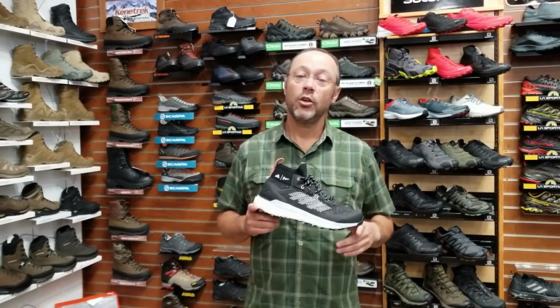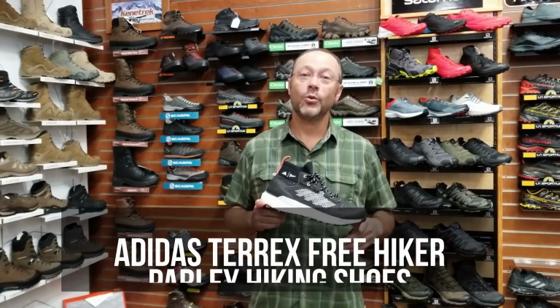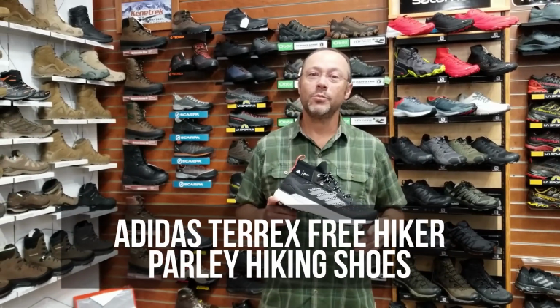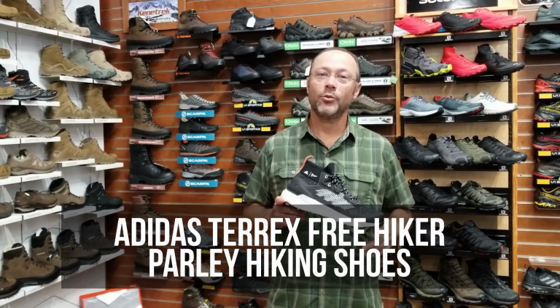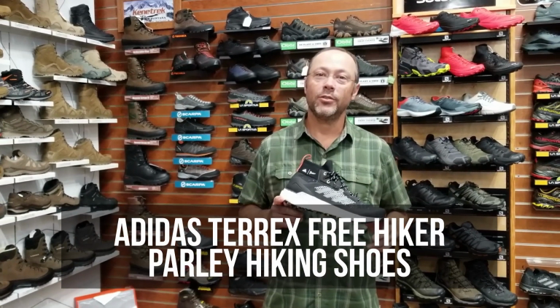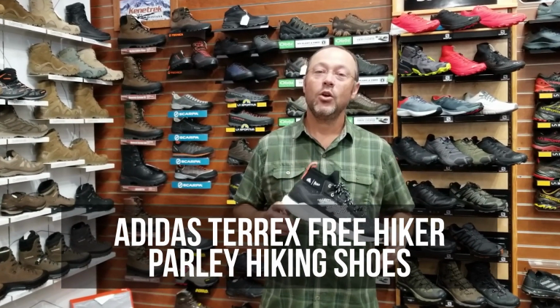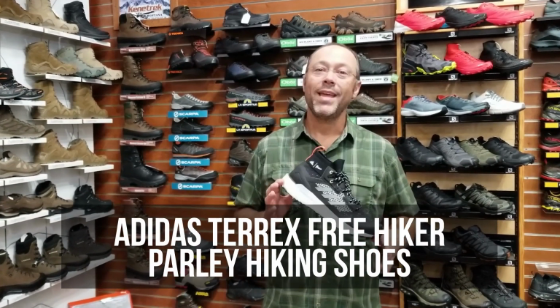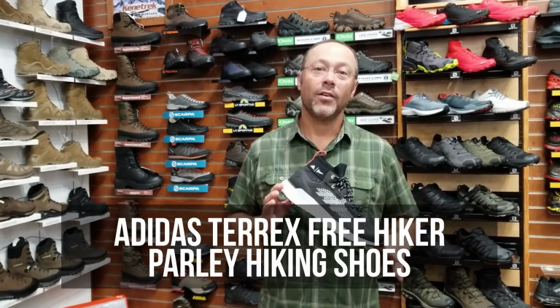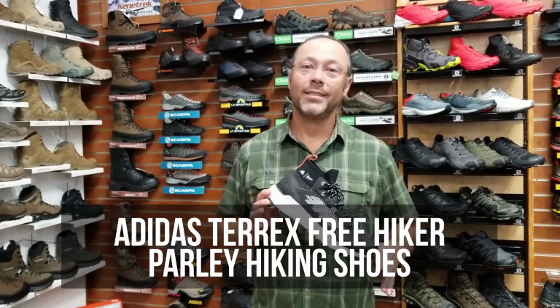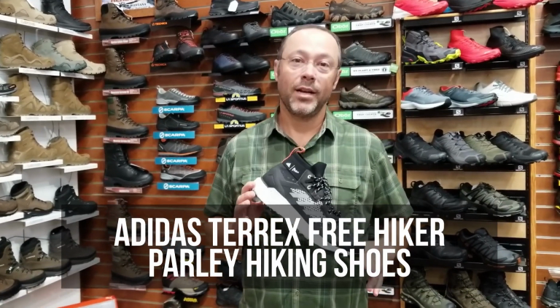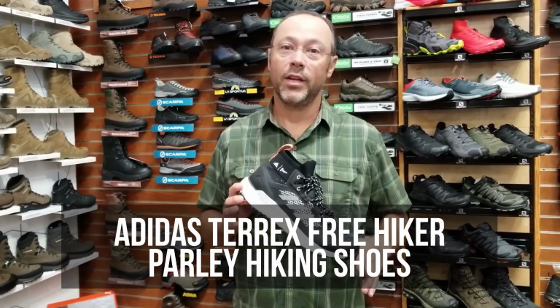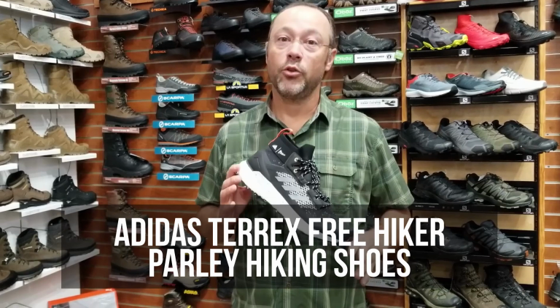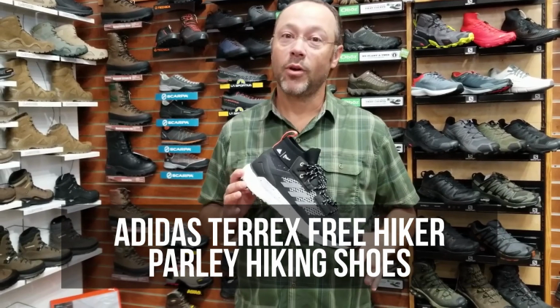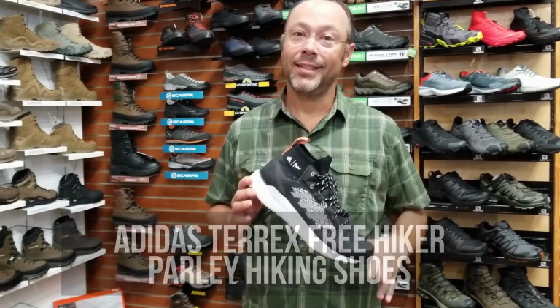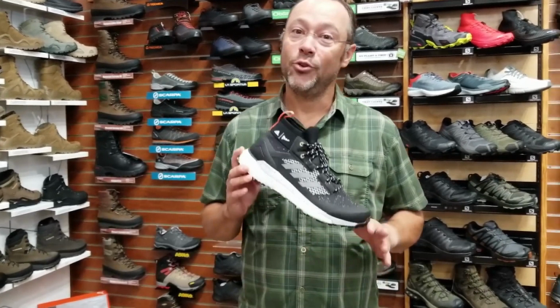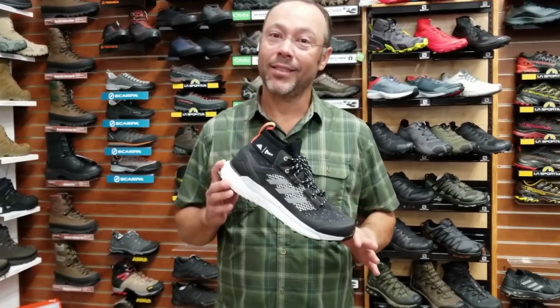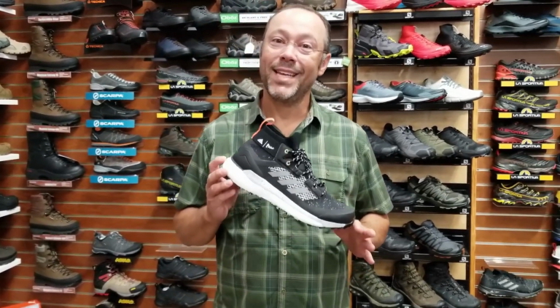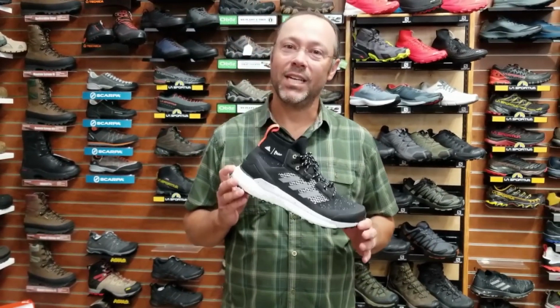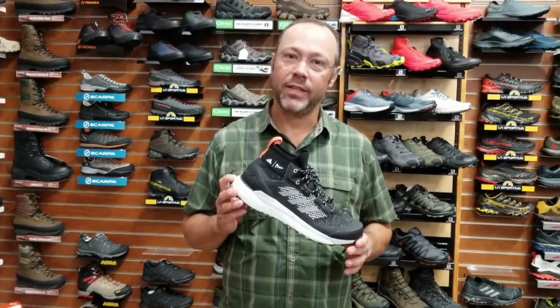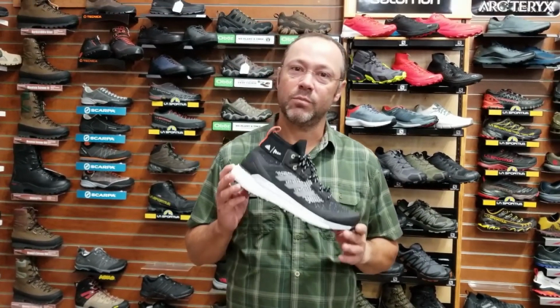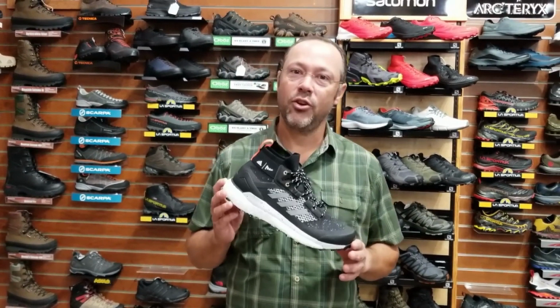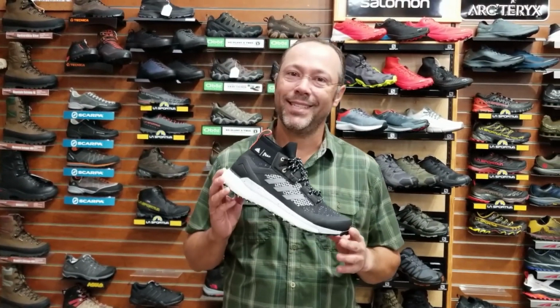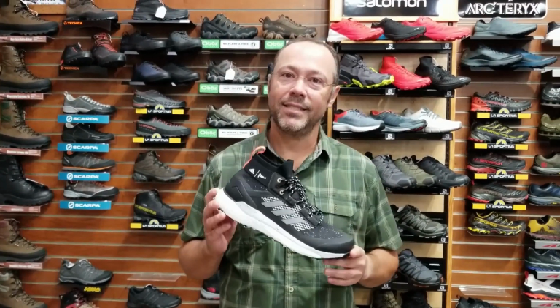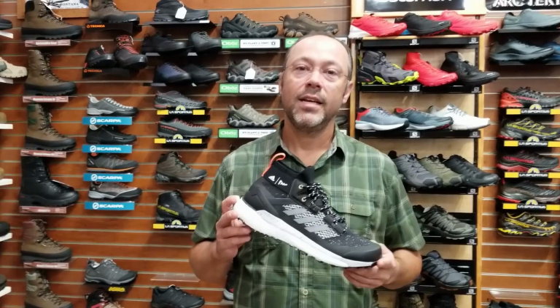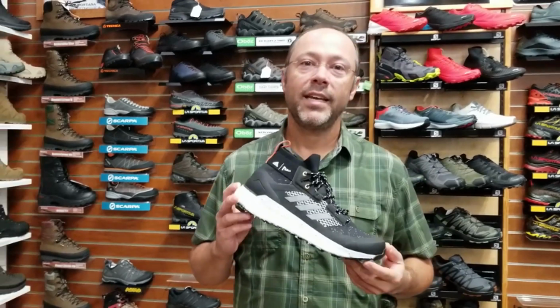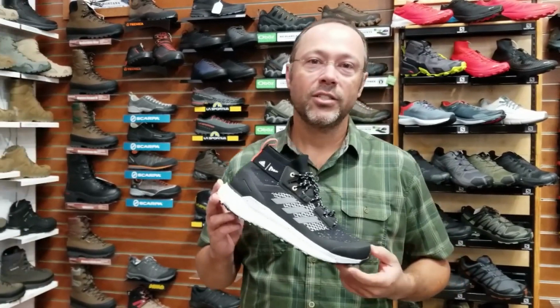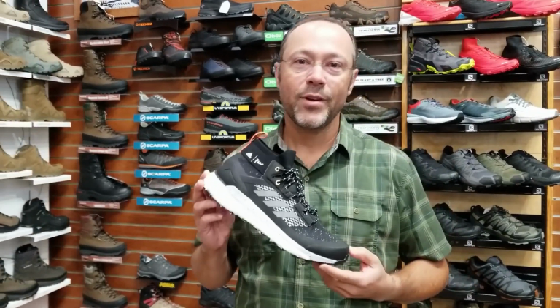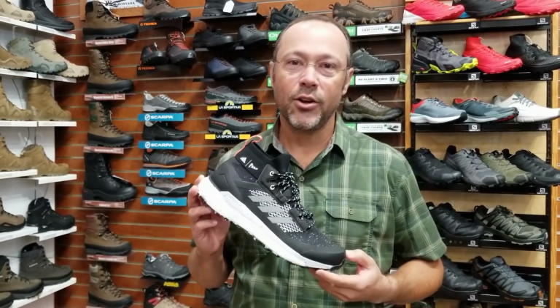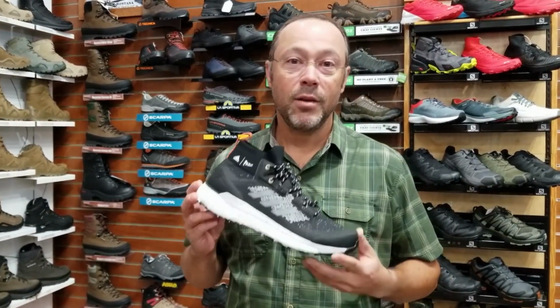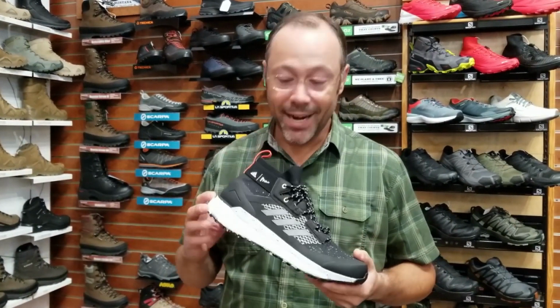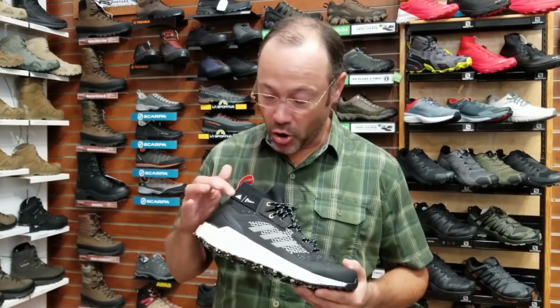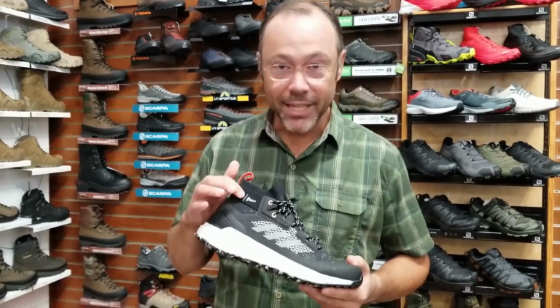Hello, this is Jordan with Good Sports Outdoor Outfitters. We are in the process right now of getting all our new fall products in, and a new product that we love is this brand new Adidas Terrex Free Hiker, made out of the Parley edition.